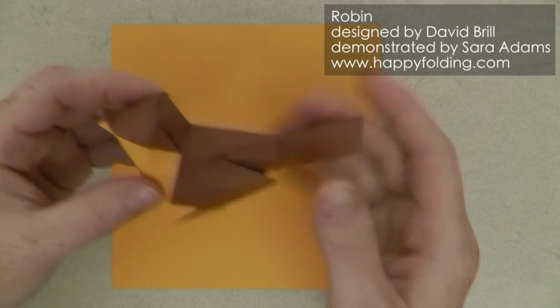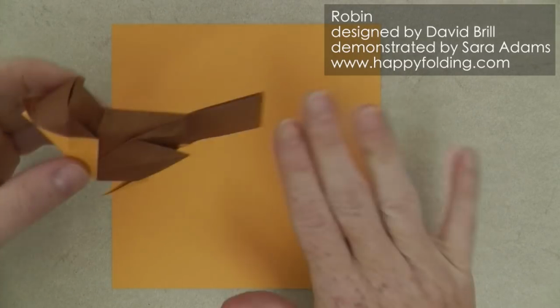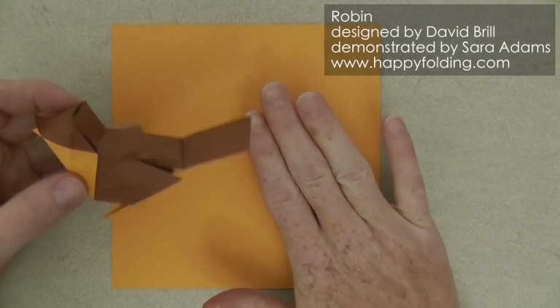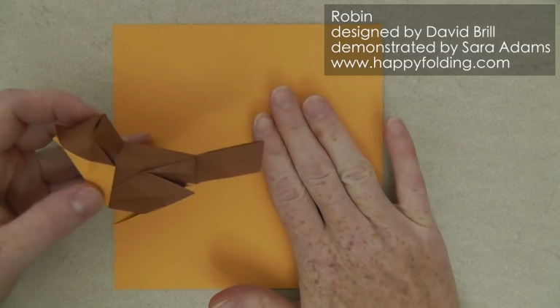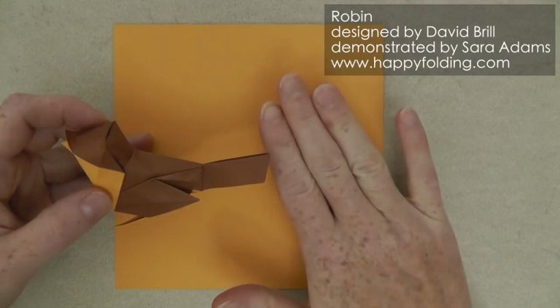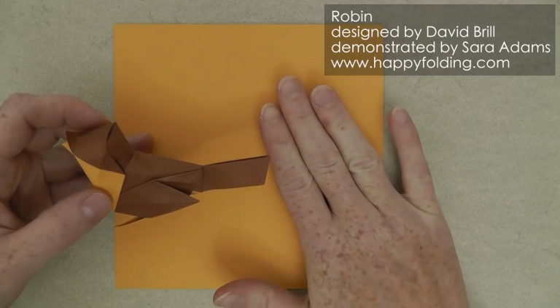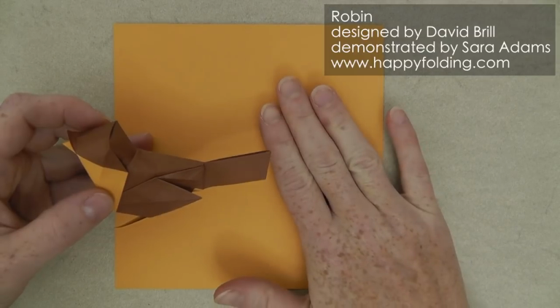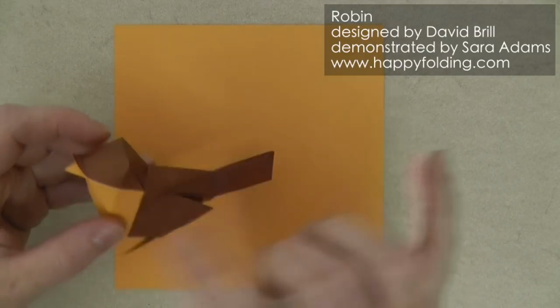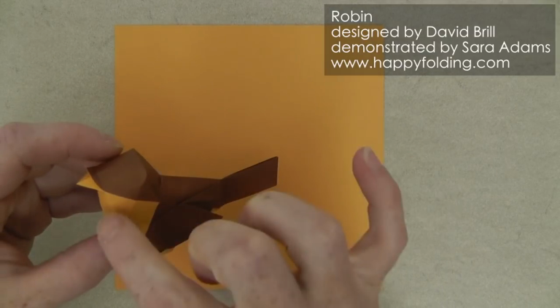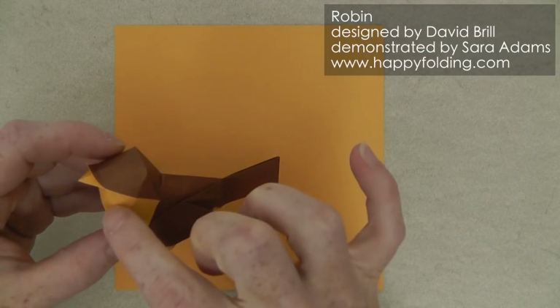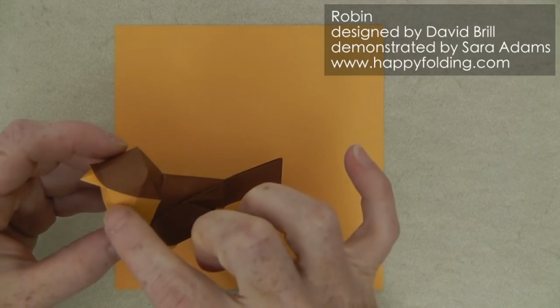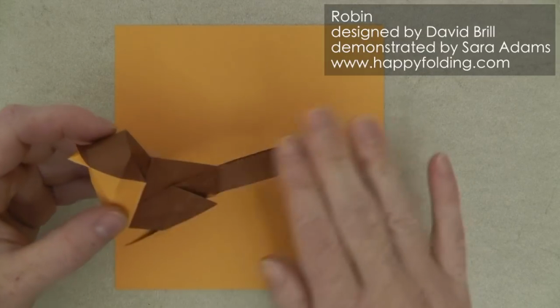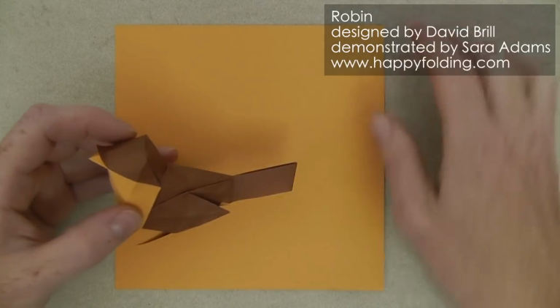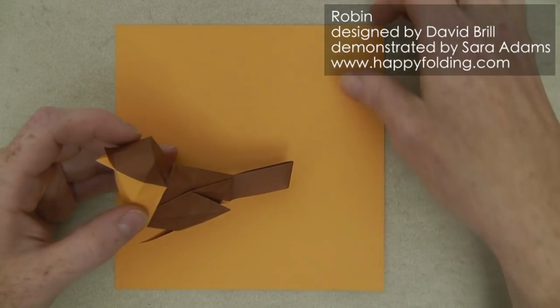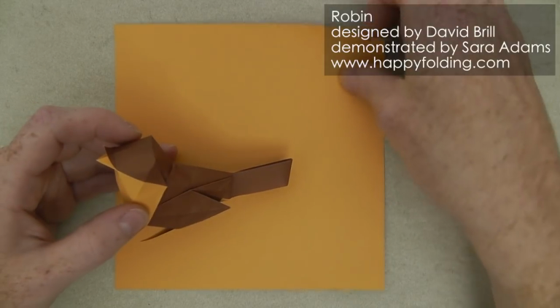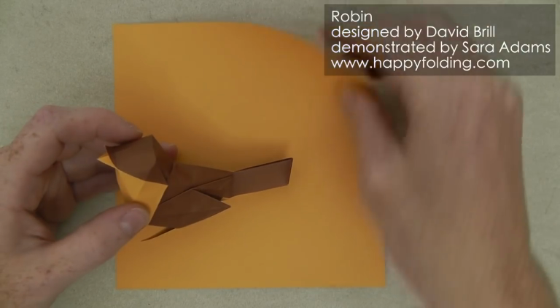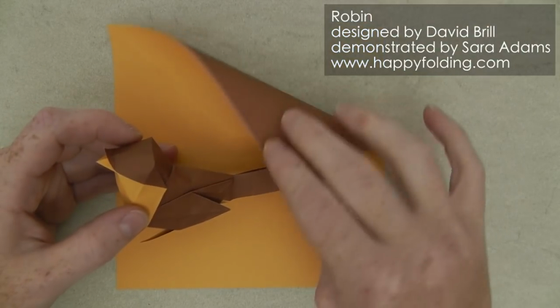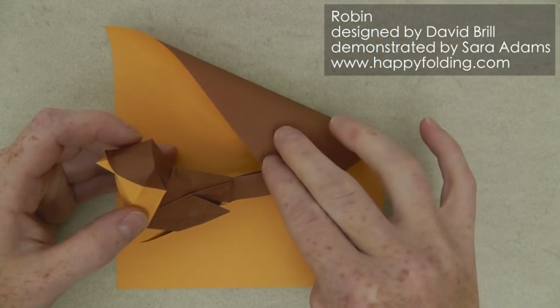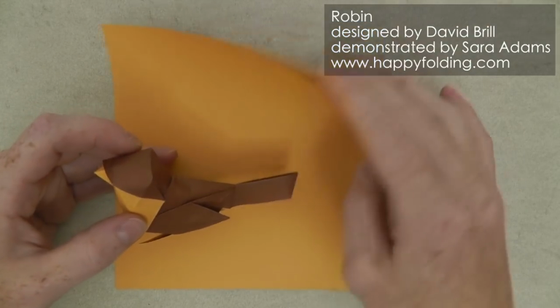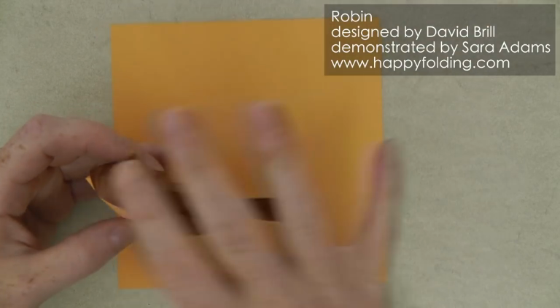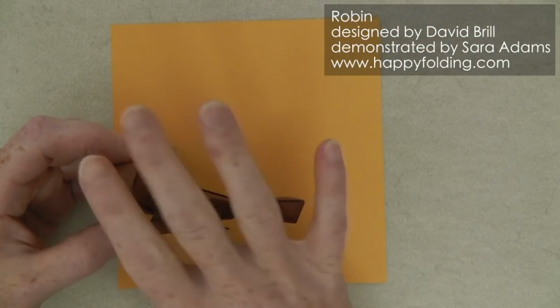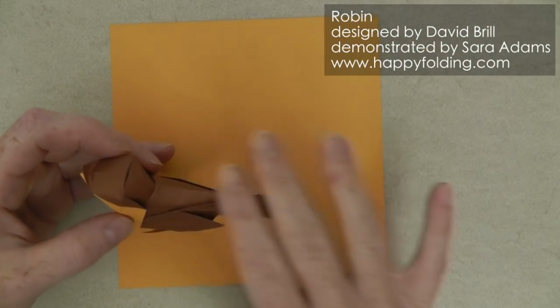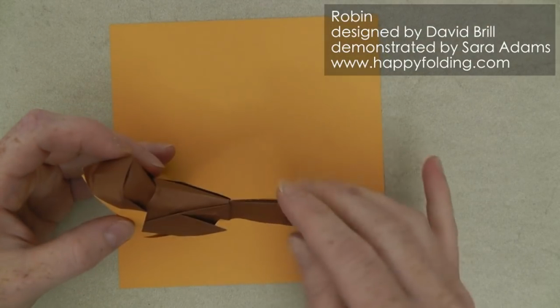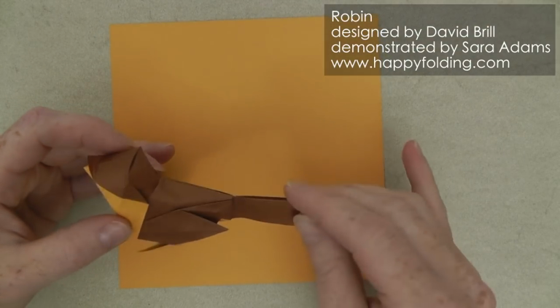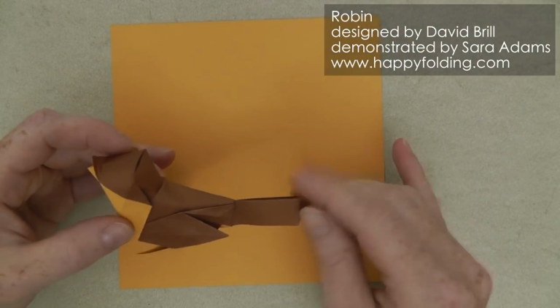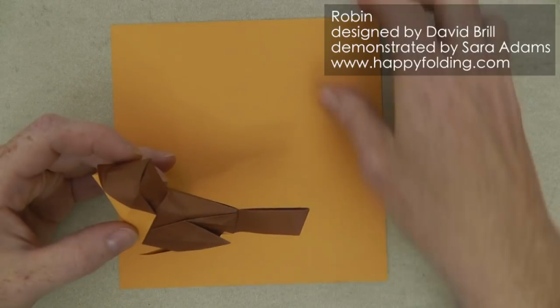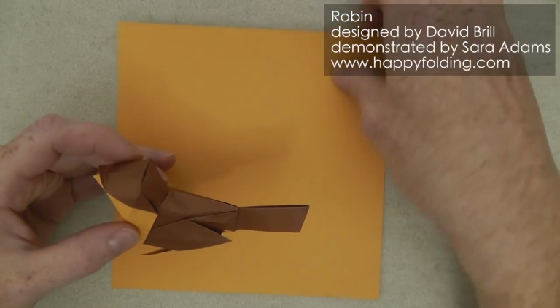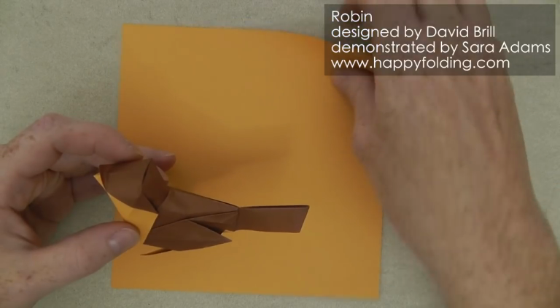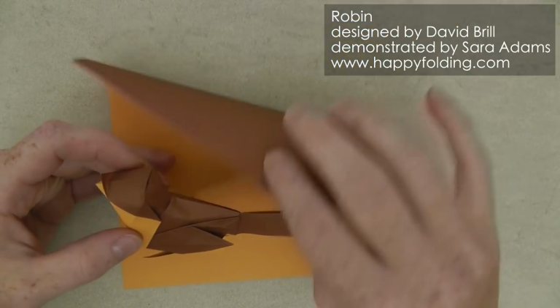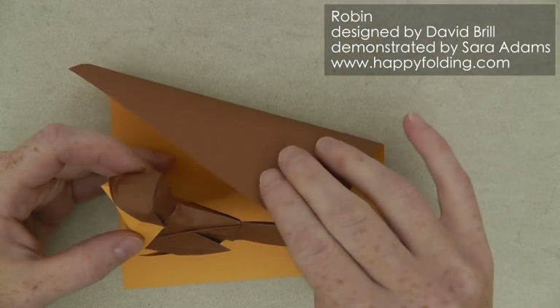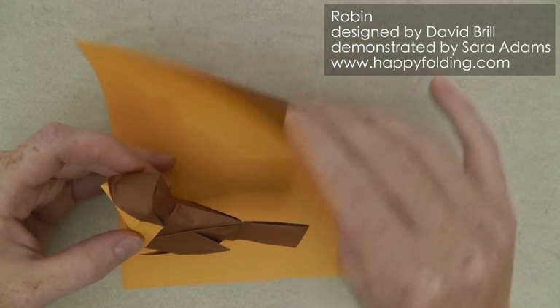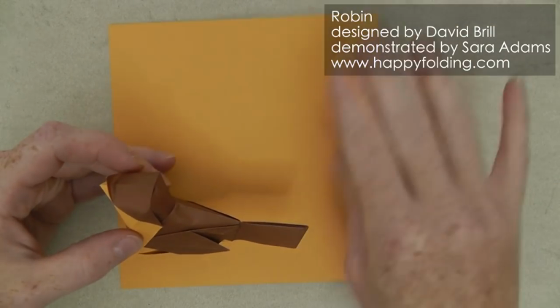We're going to start with the chest colour up and the colour of the rest of the body on the reverse.